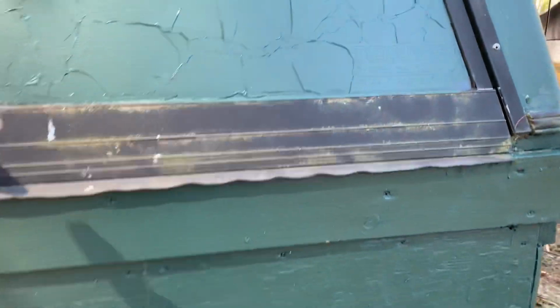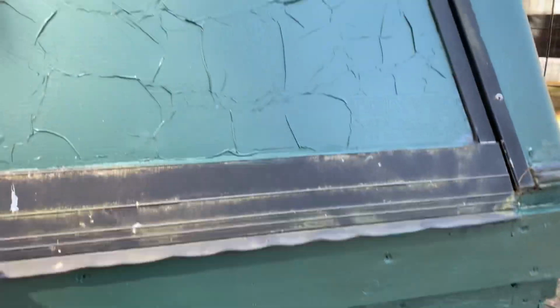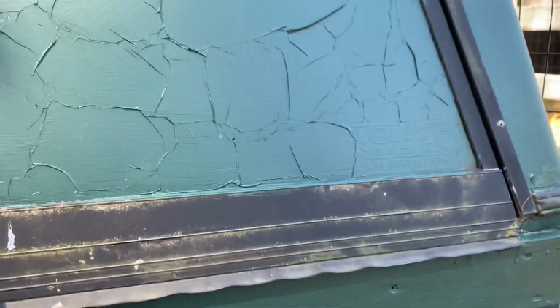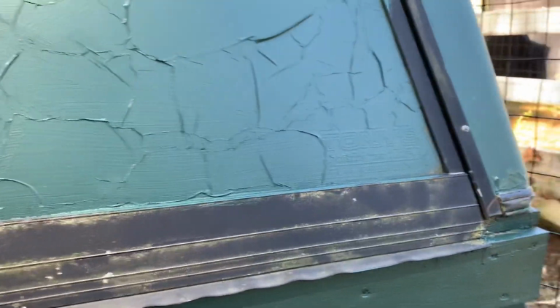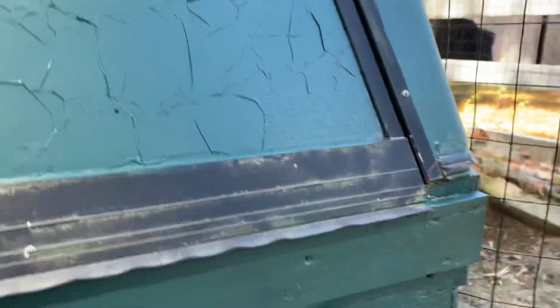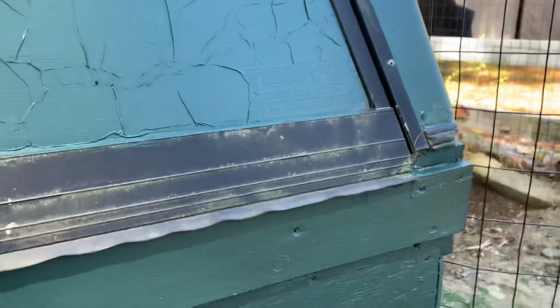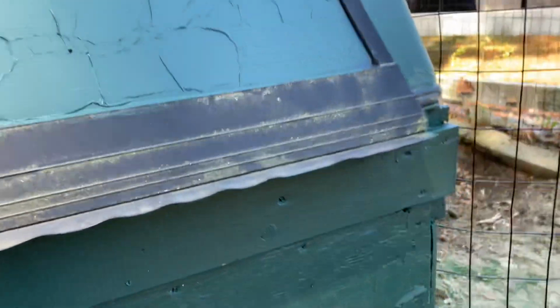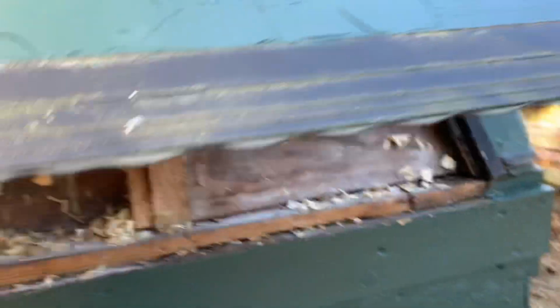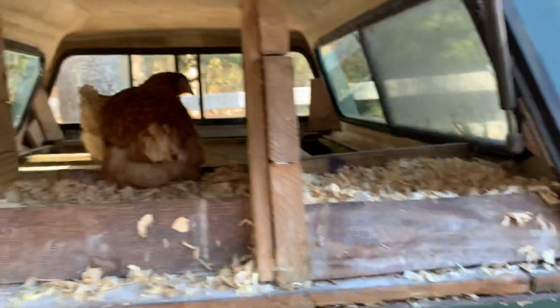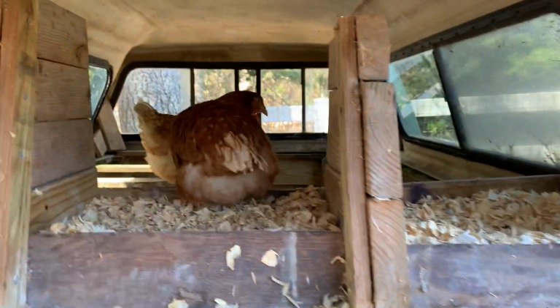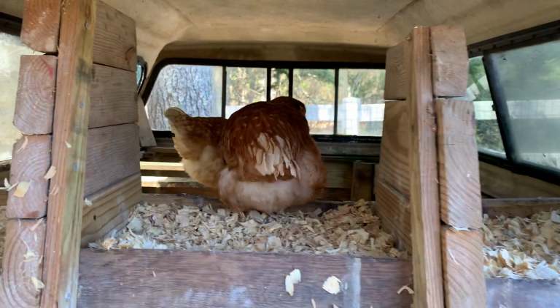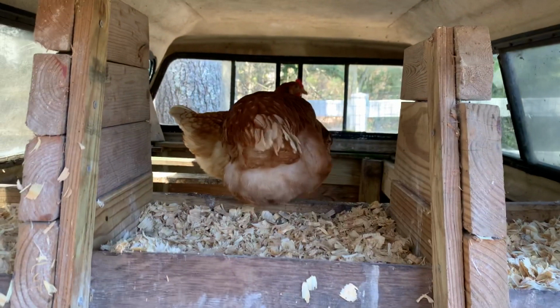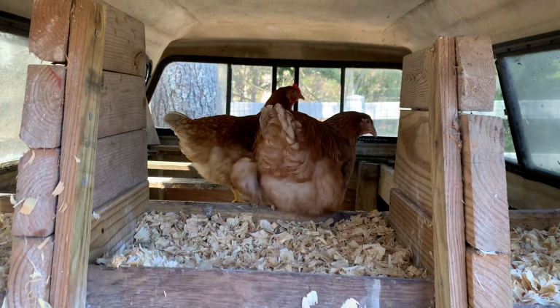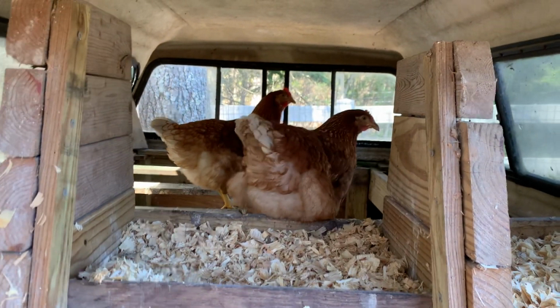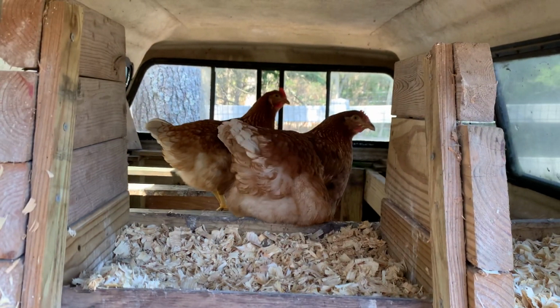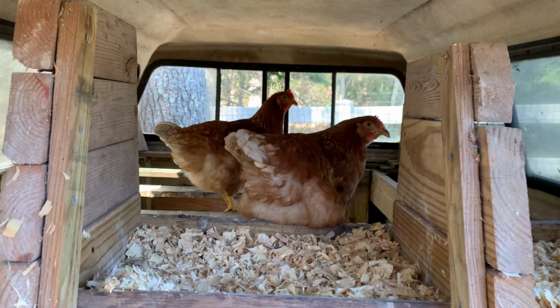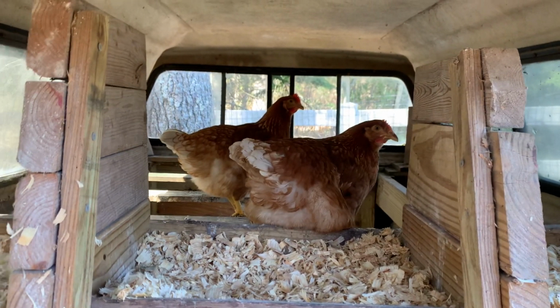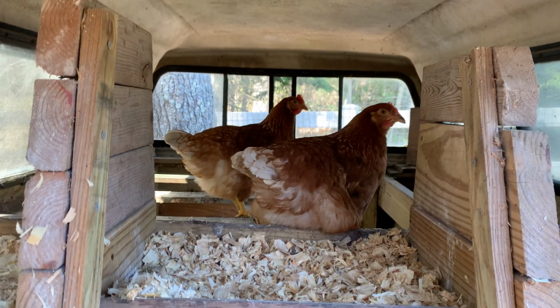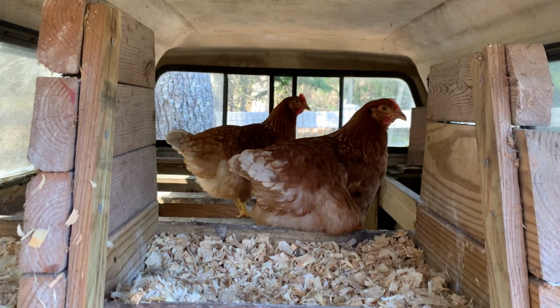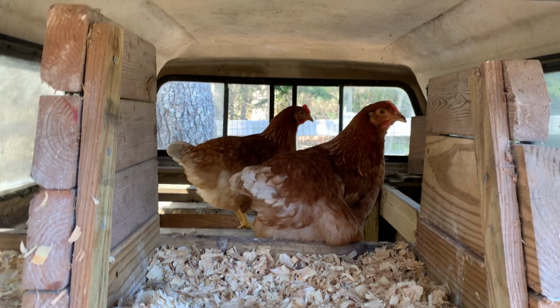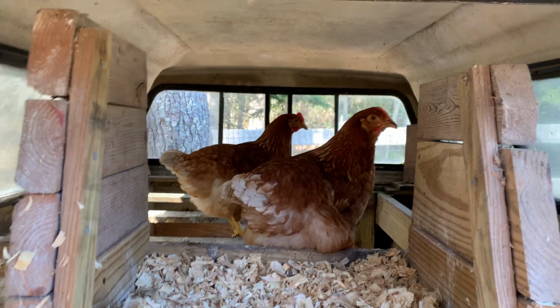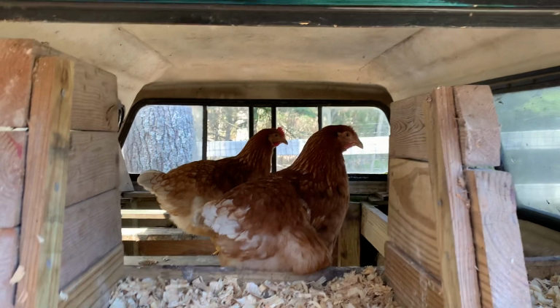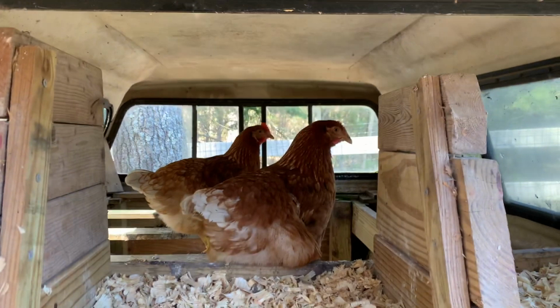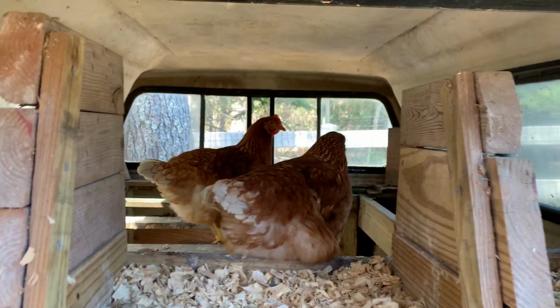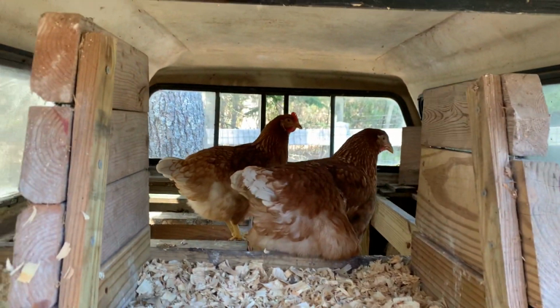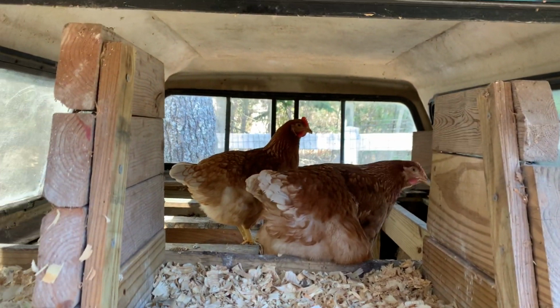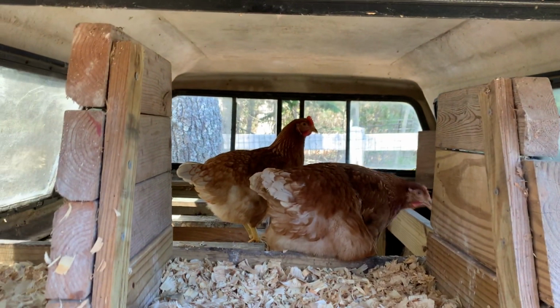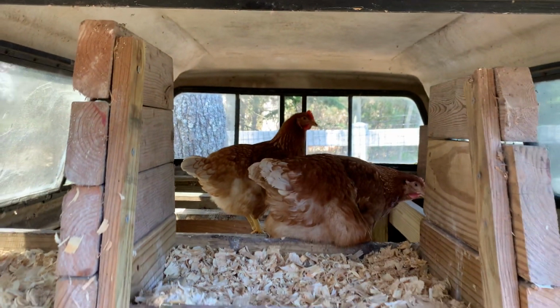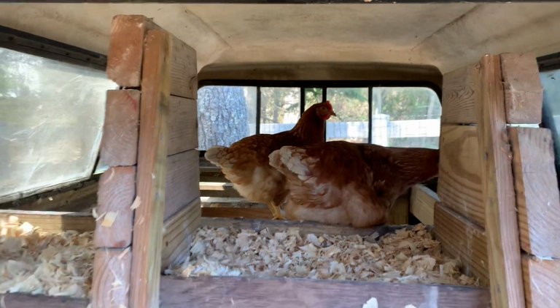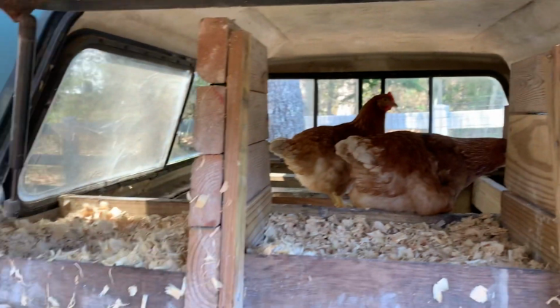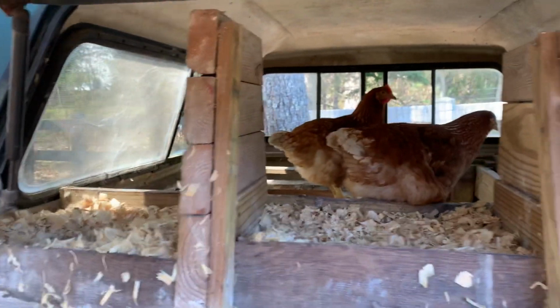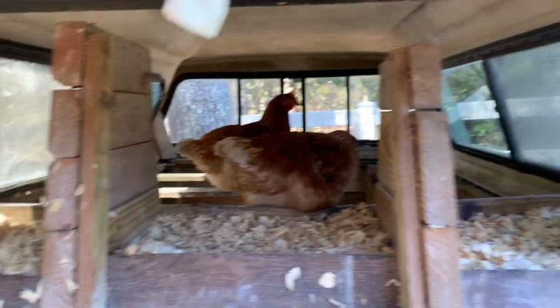This old truck cap has chicken laying hens inside. Look at that — this is where they lay their eggs.